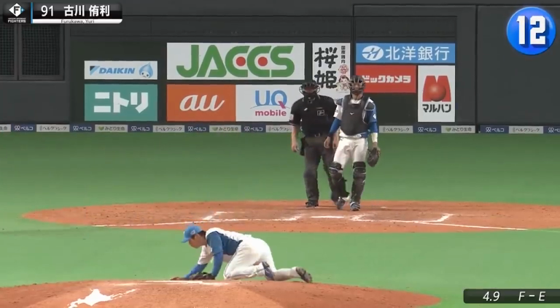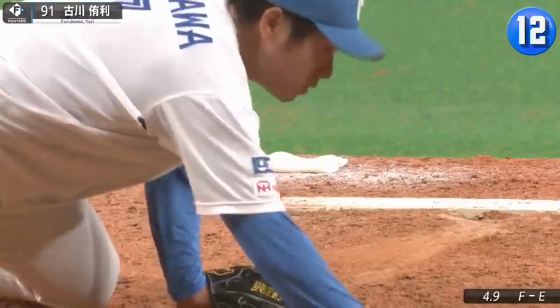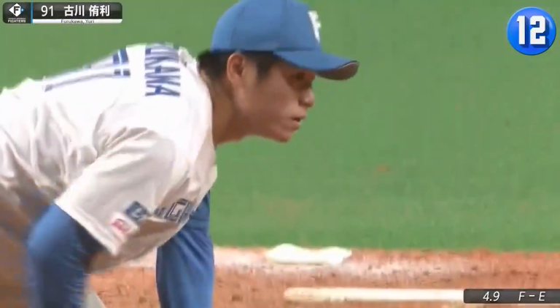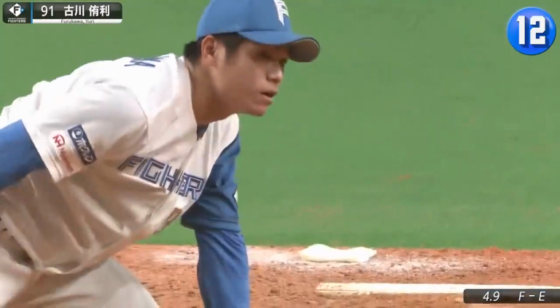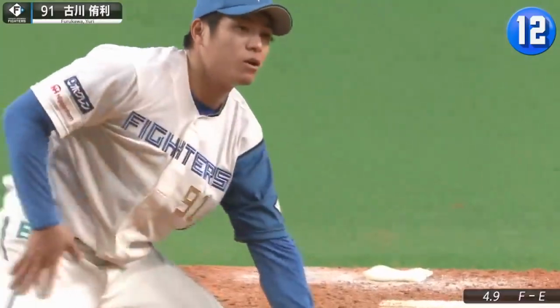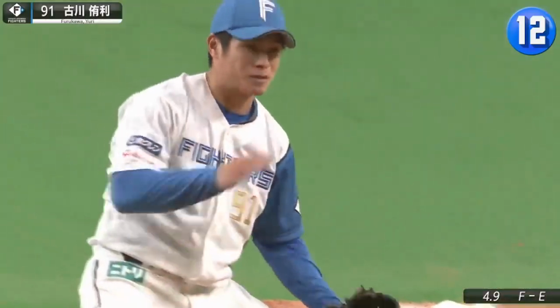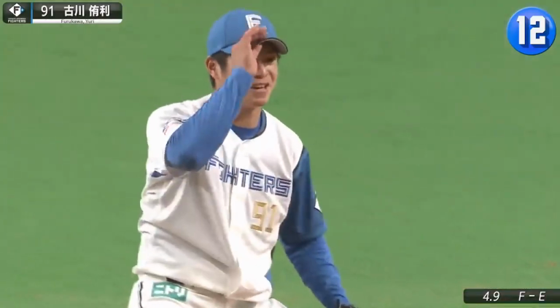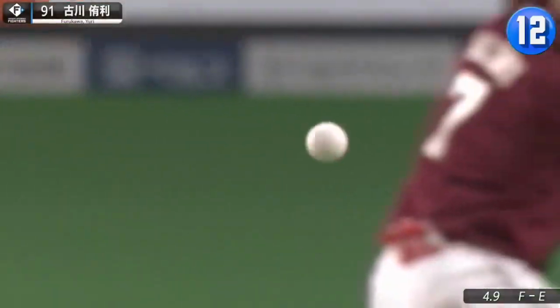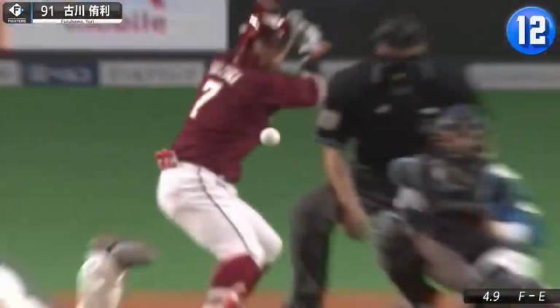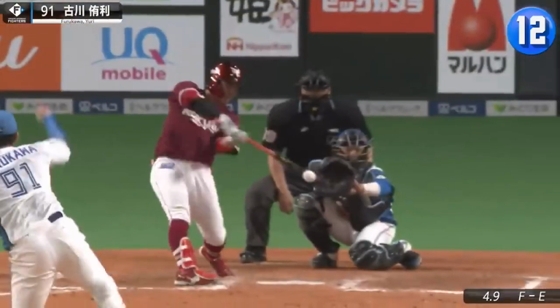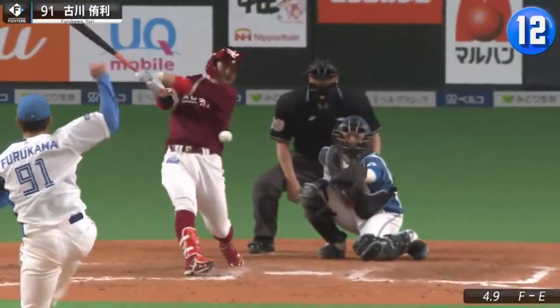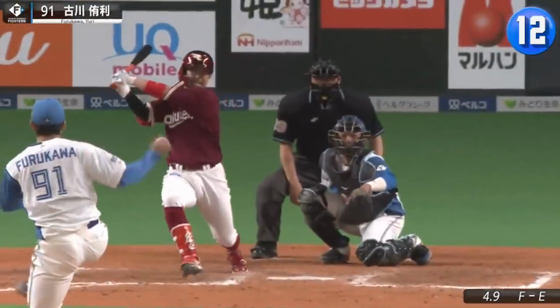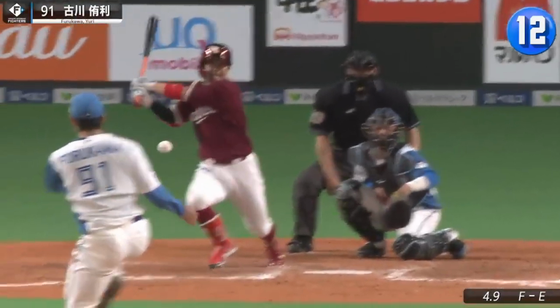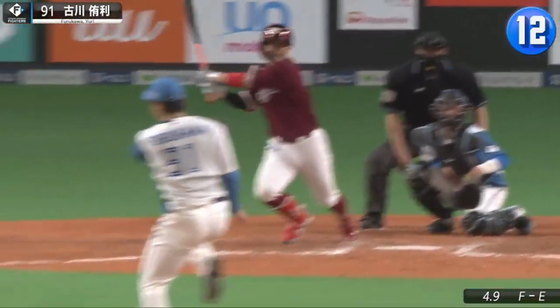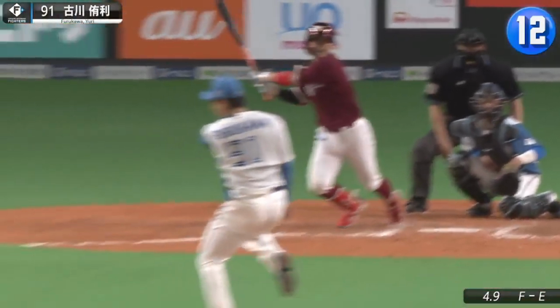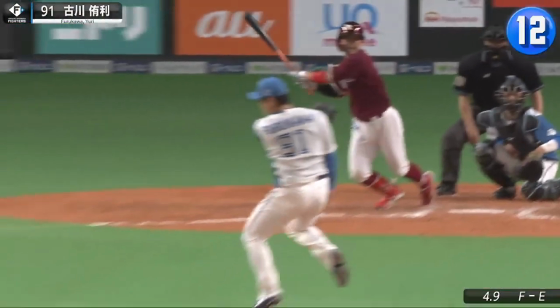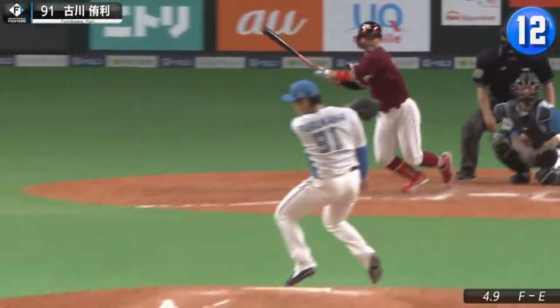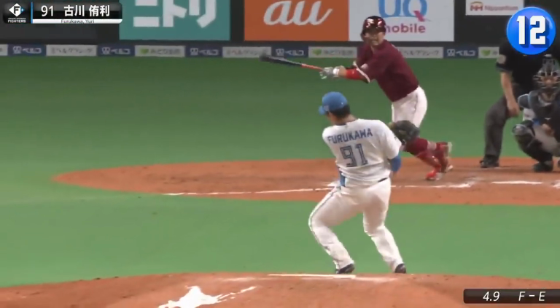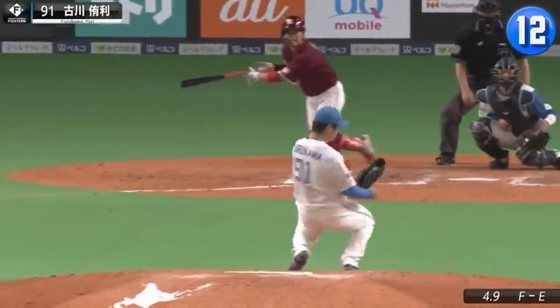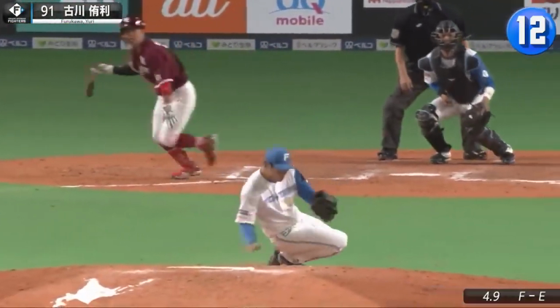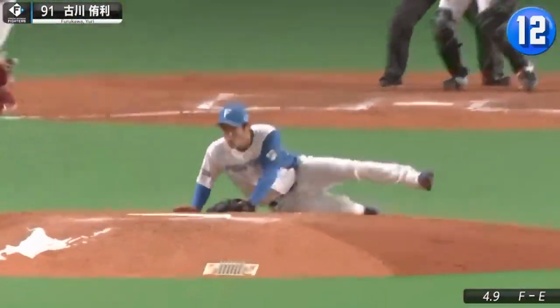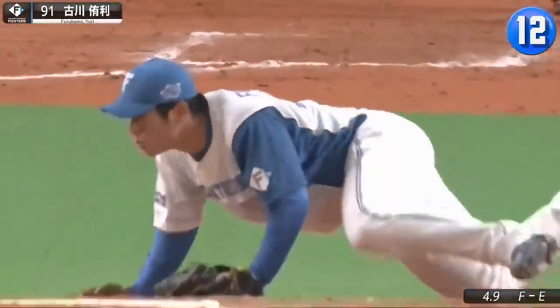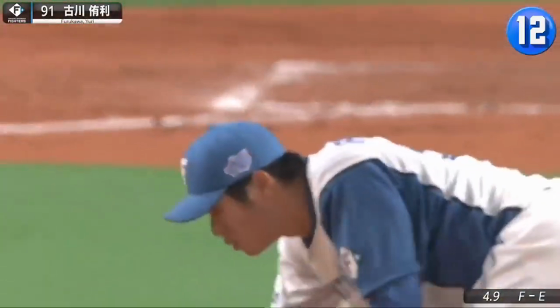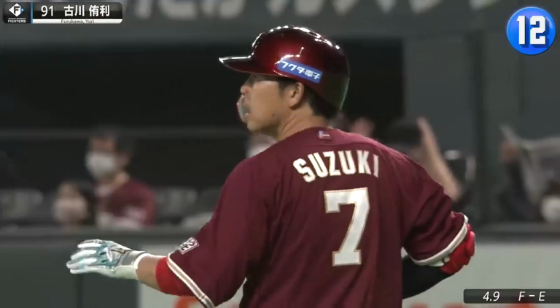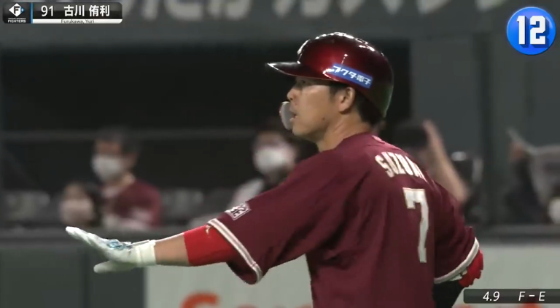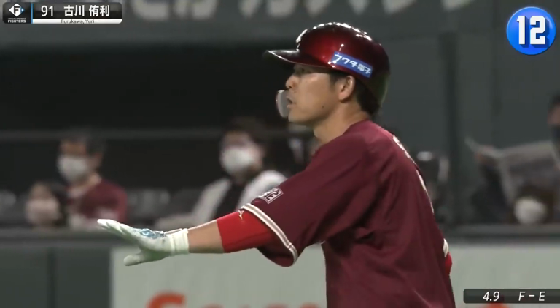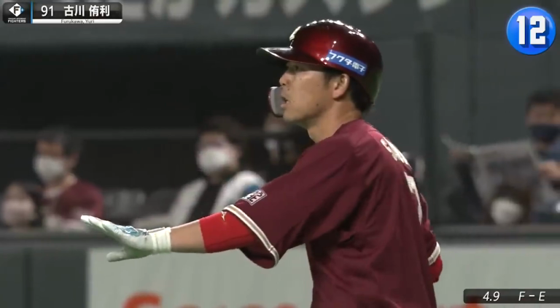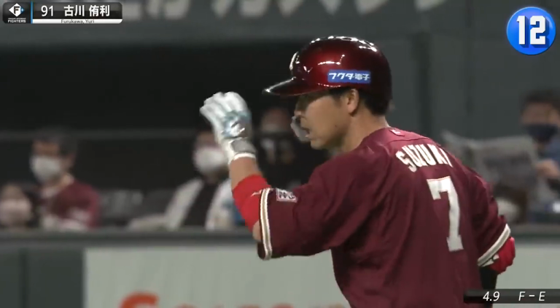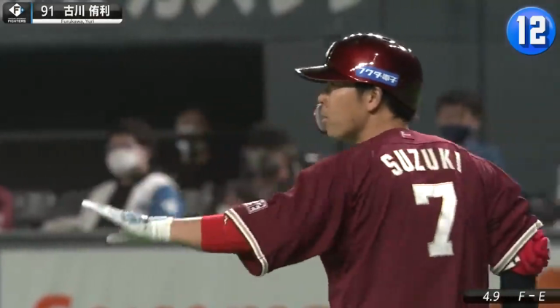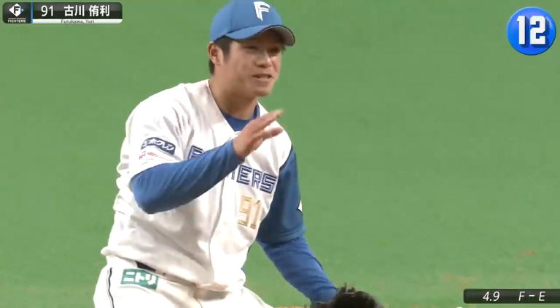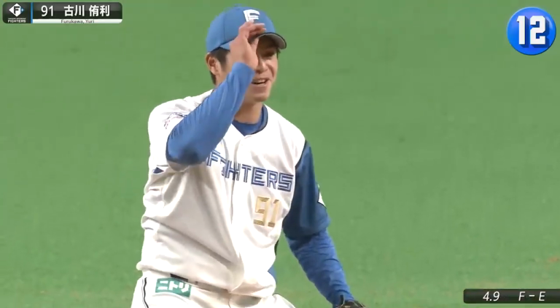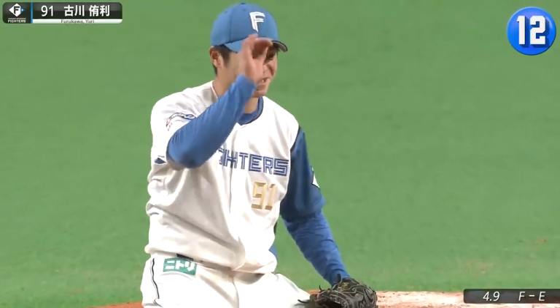Fighters reliever Yuri Furukawa's life flashes before his eyes after he flashes some lever on this Daichi Suzuki screamer. Now that is a wake-up call. And you have to appreciate the respect between the two as well.